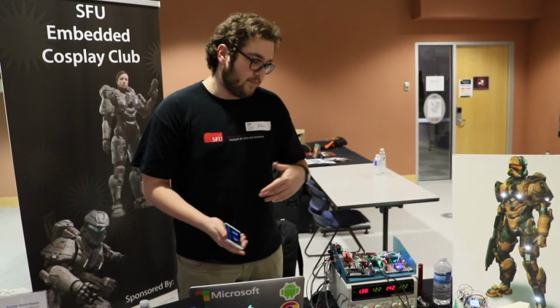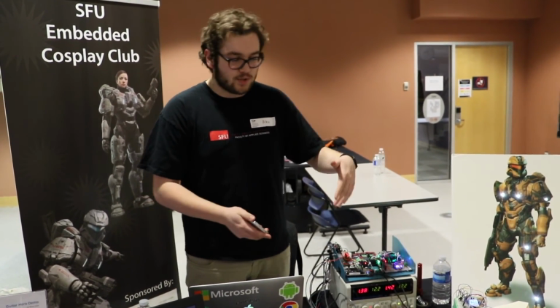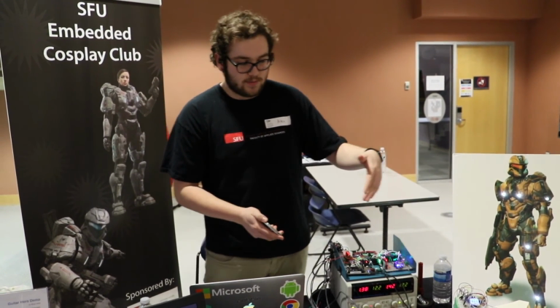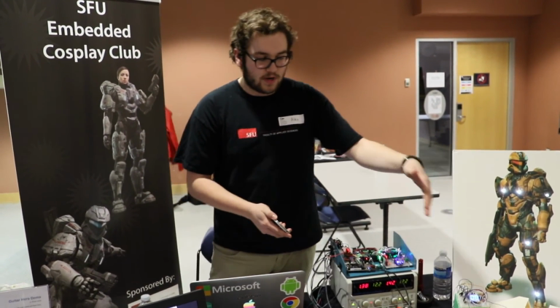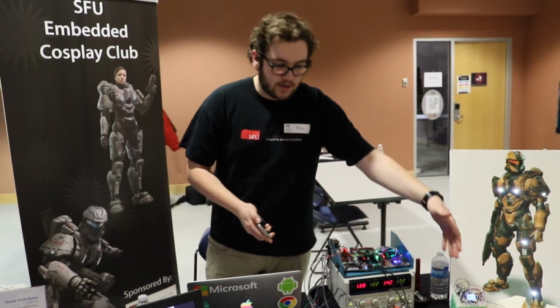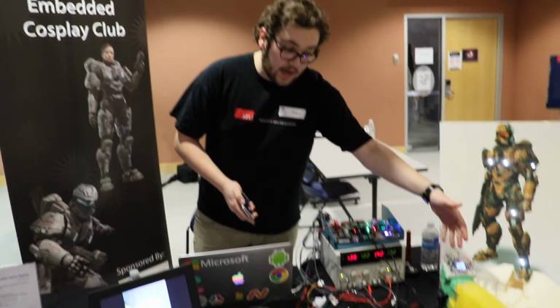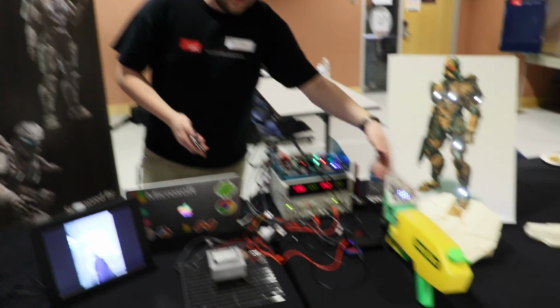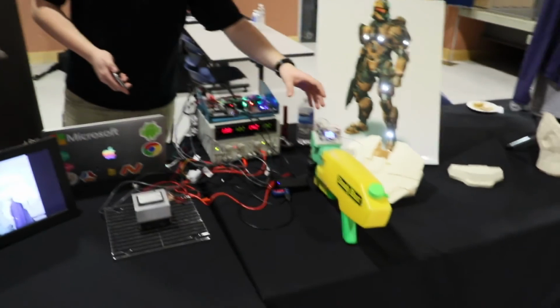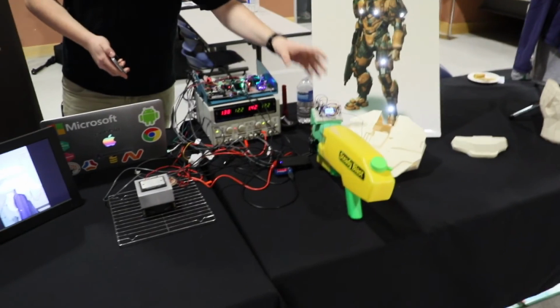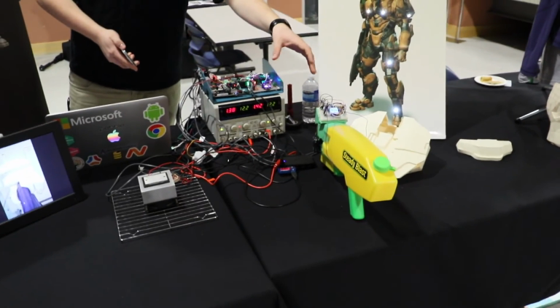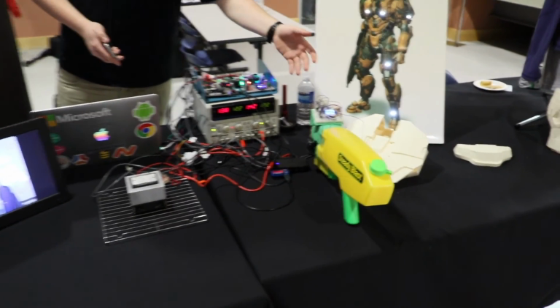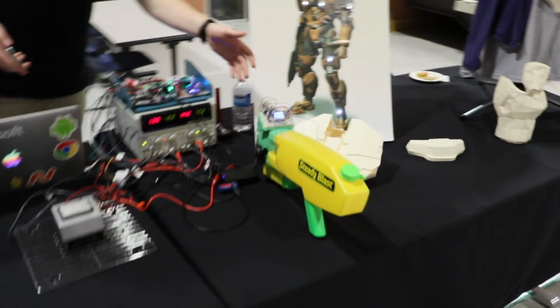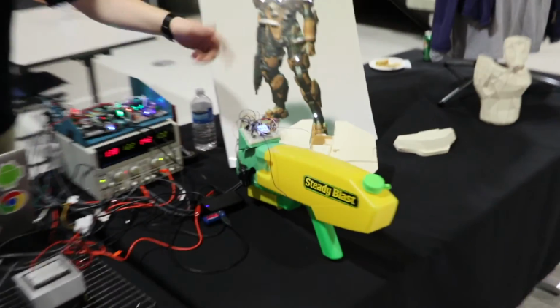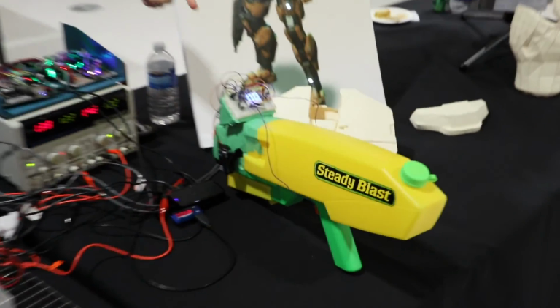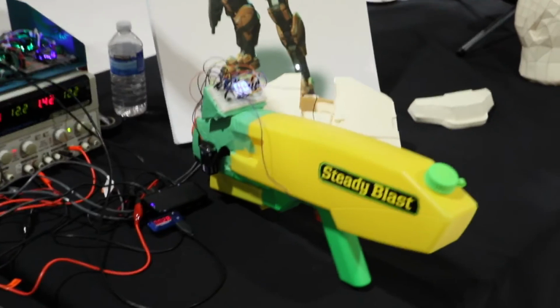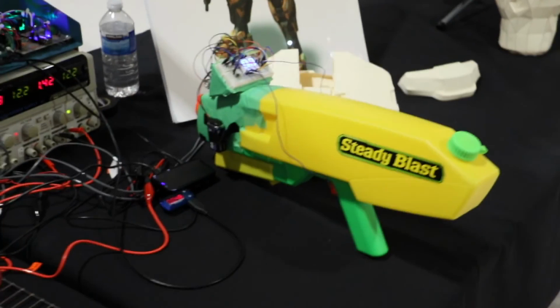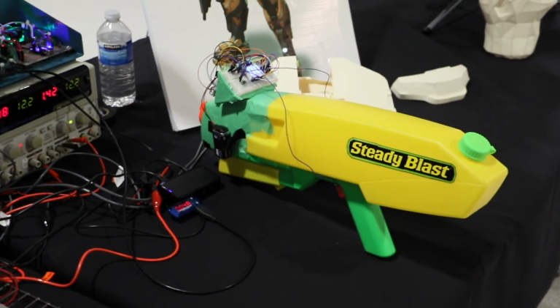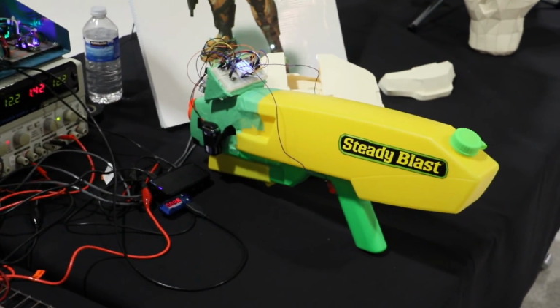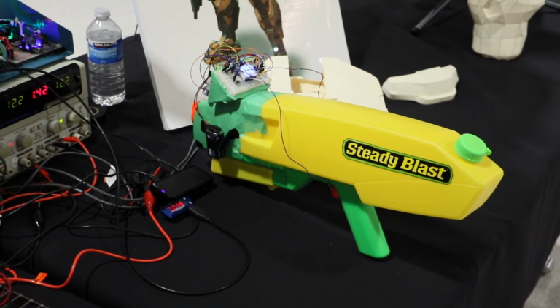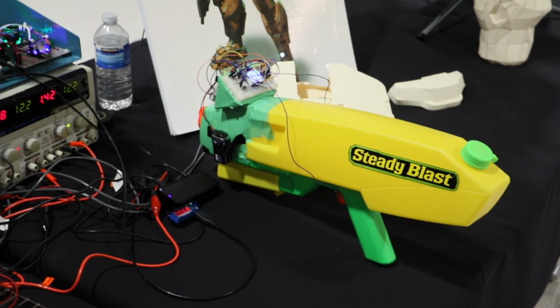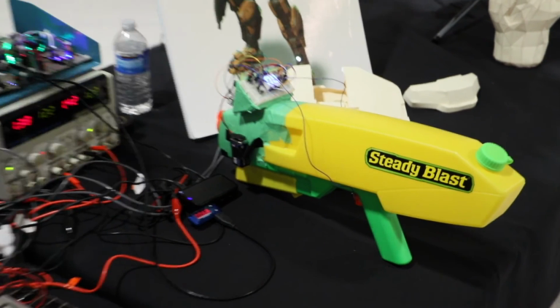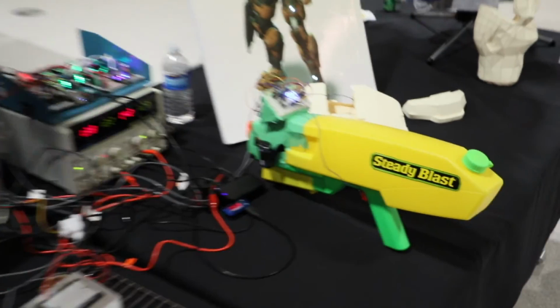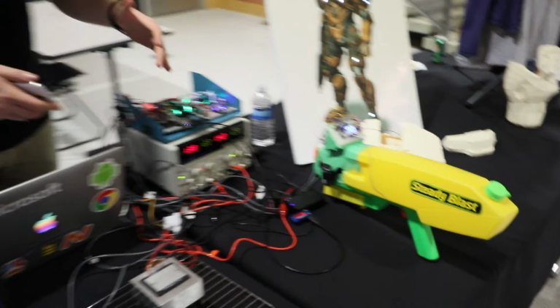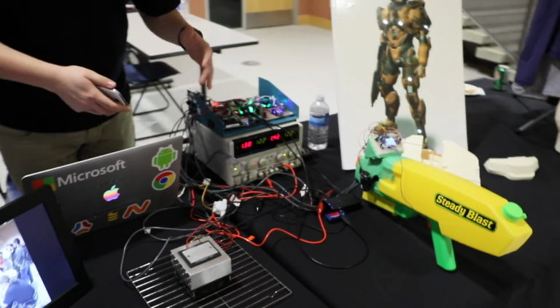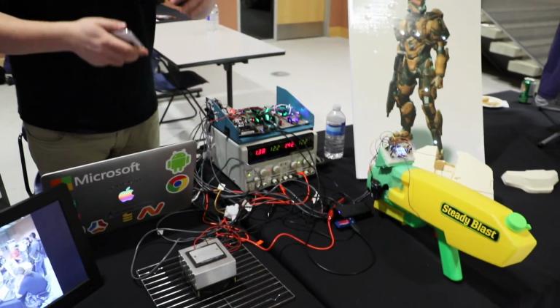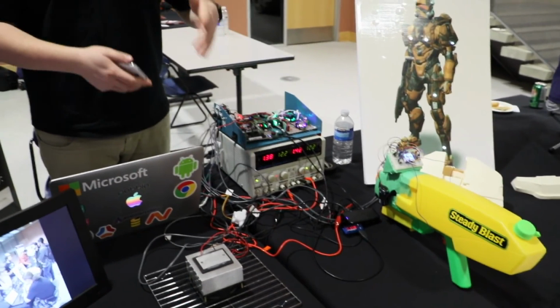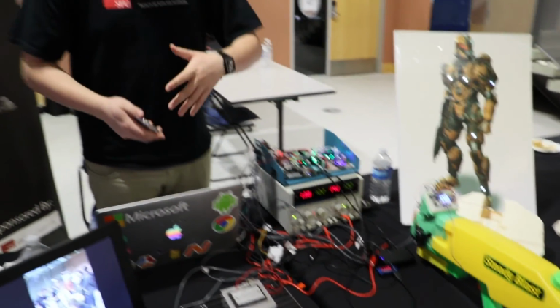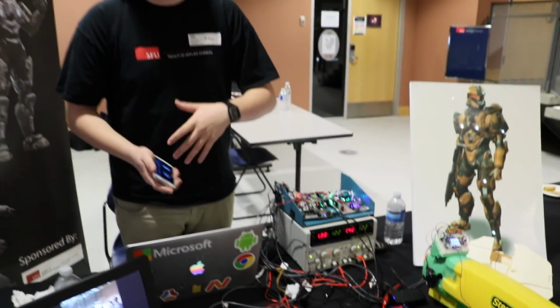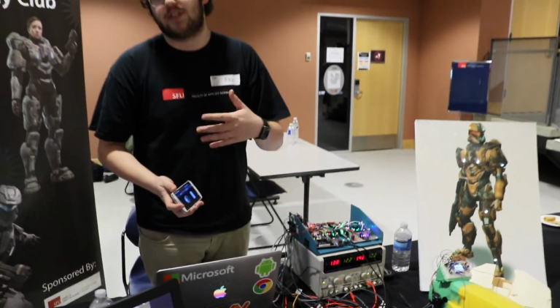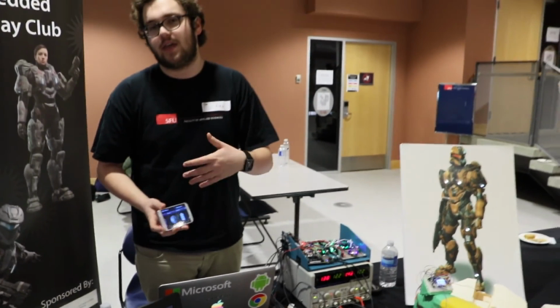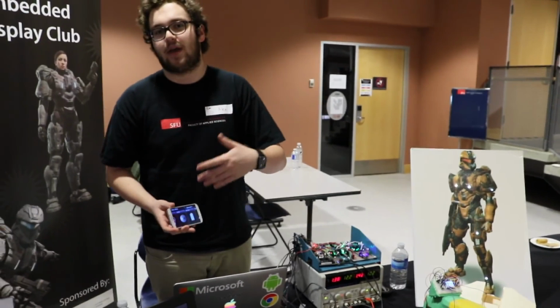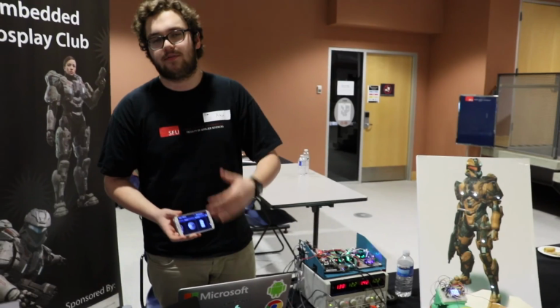We also have code running on an Arduino on the gun, which calculates the ammo count and broadcasts that via Bluetooth to the BeagleBone, which then sends it to the Android app to display the ammo count on the phone.